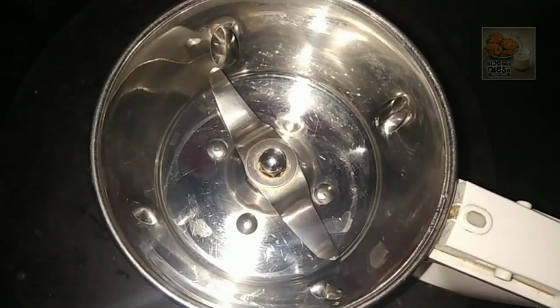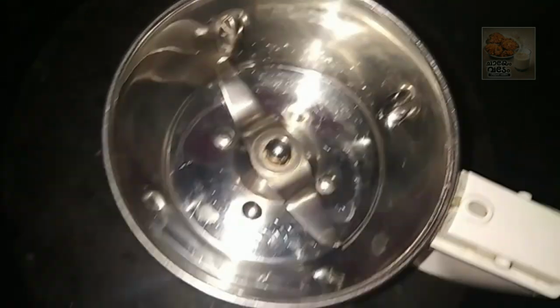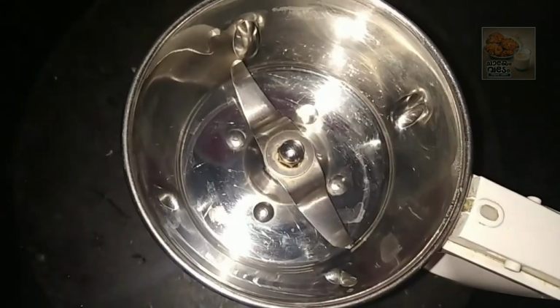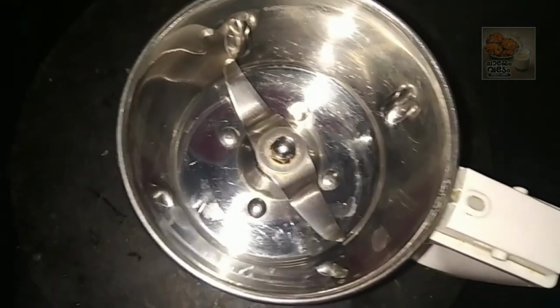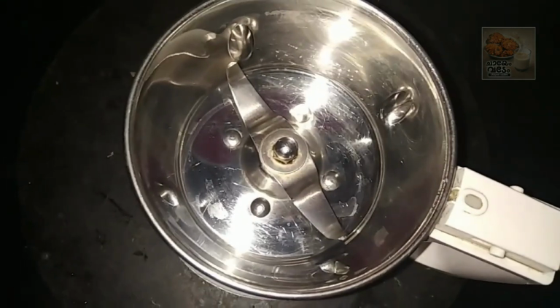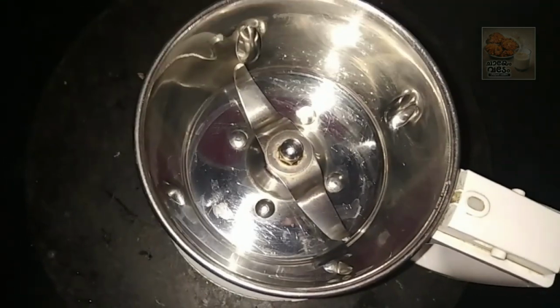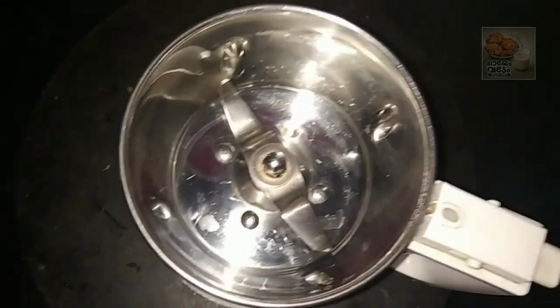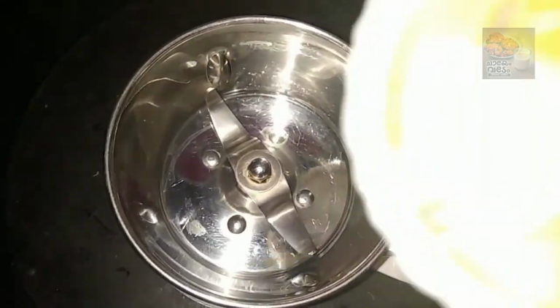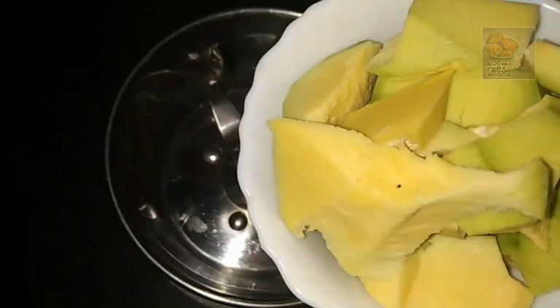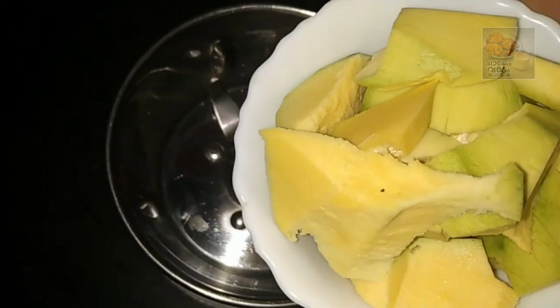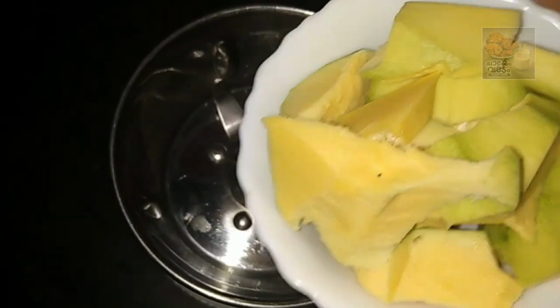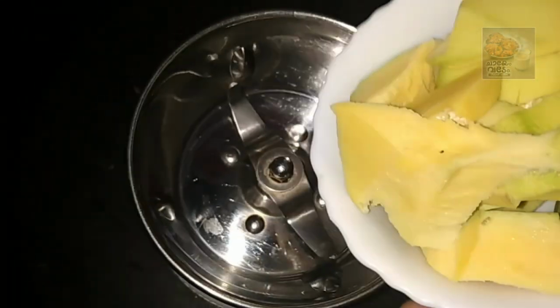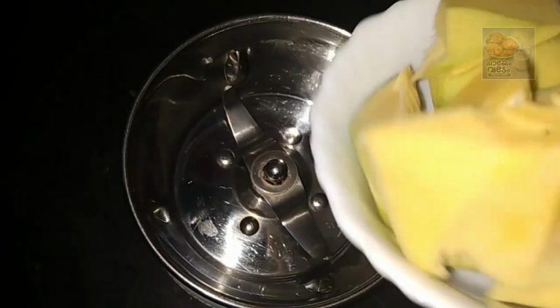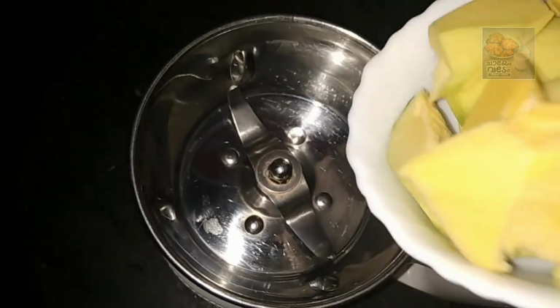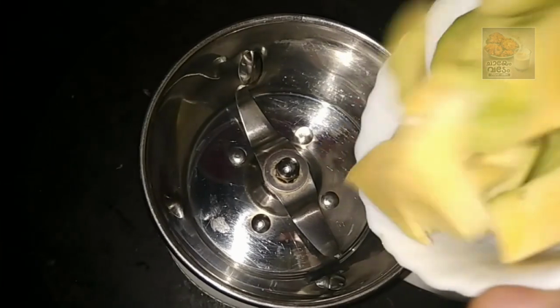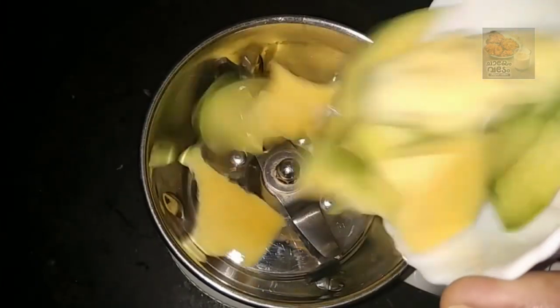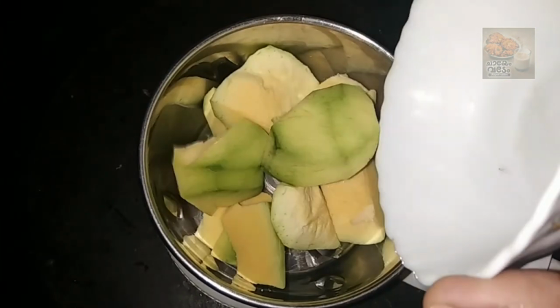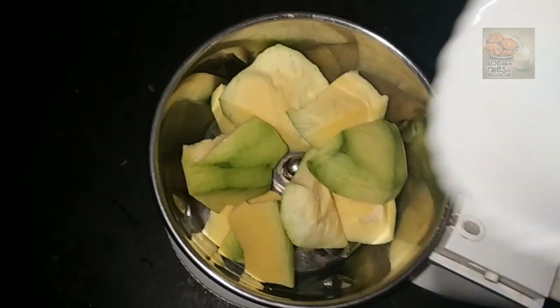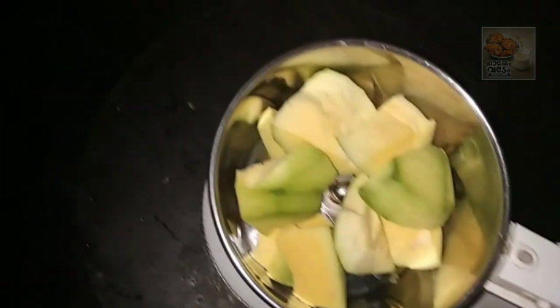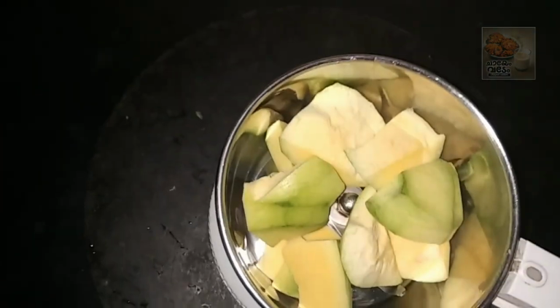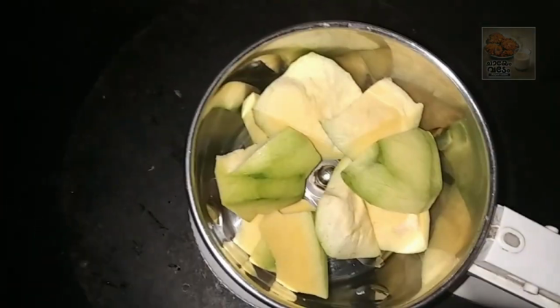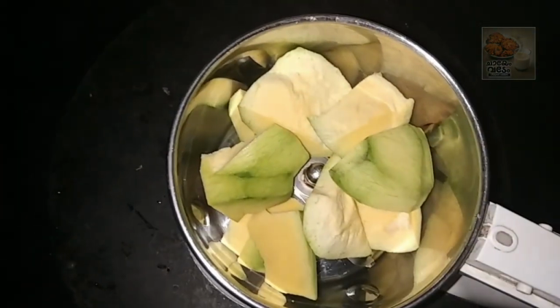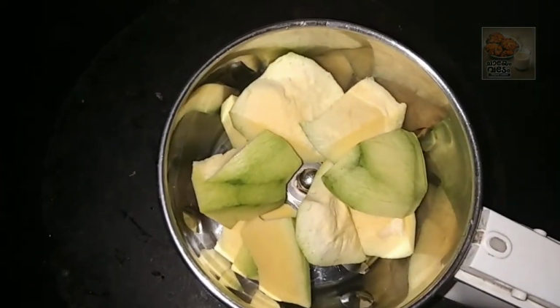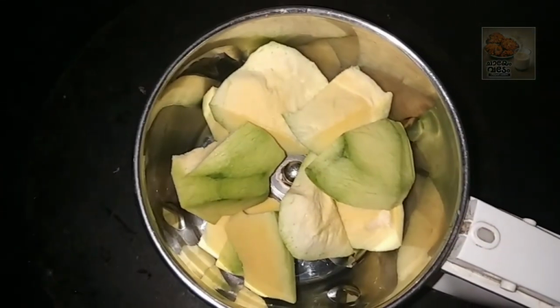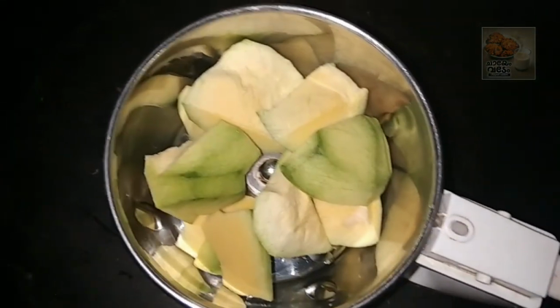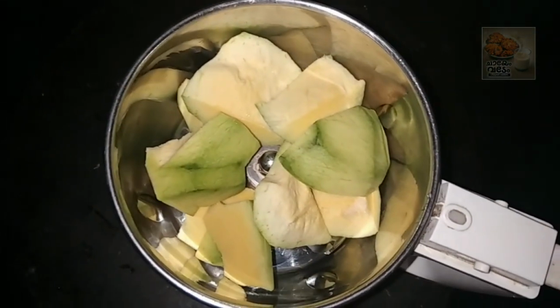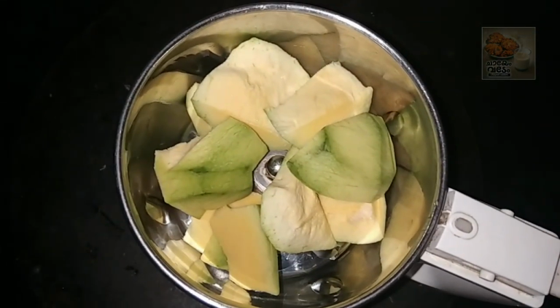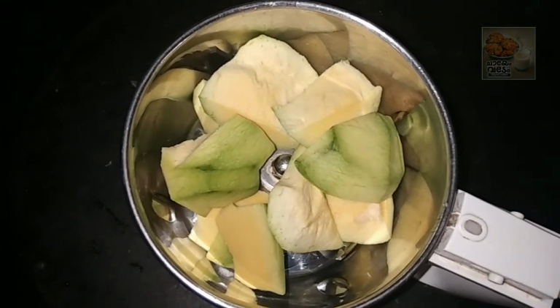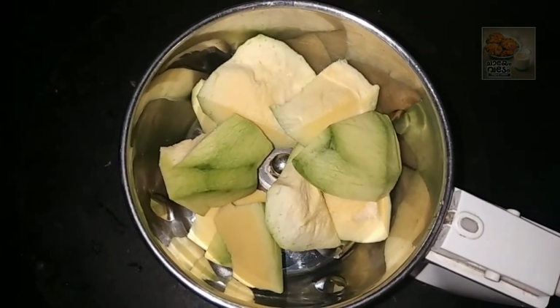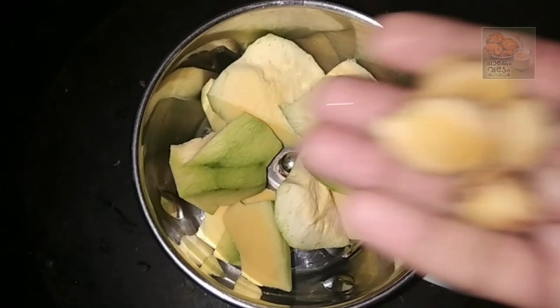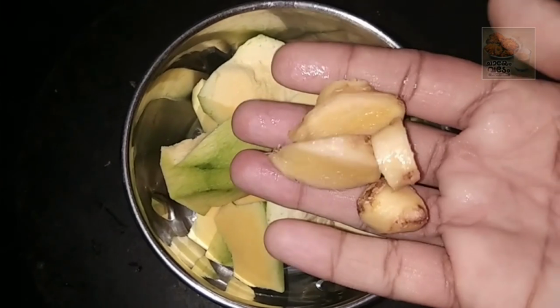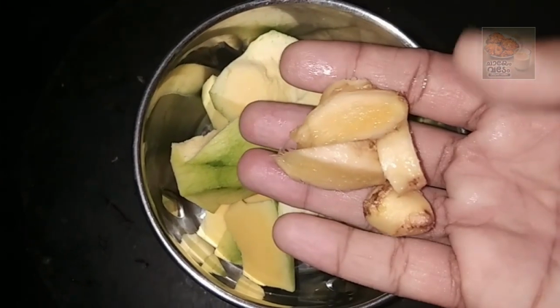Welcome back to my YouTube channel. I am using mango squash for the onion. I am using the mango.